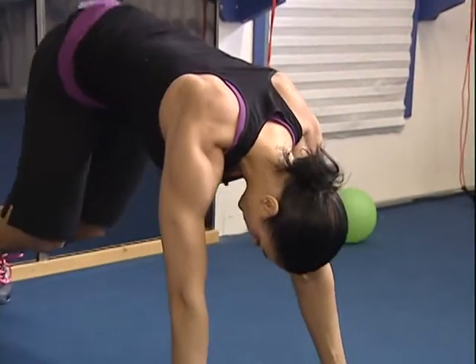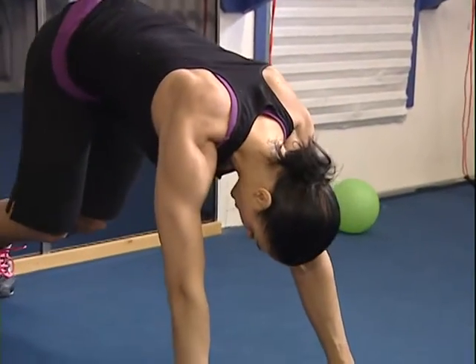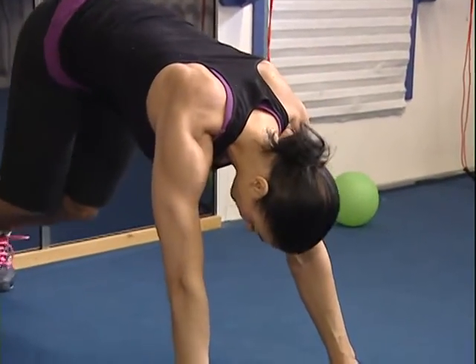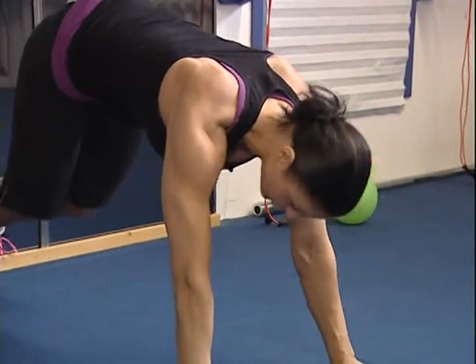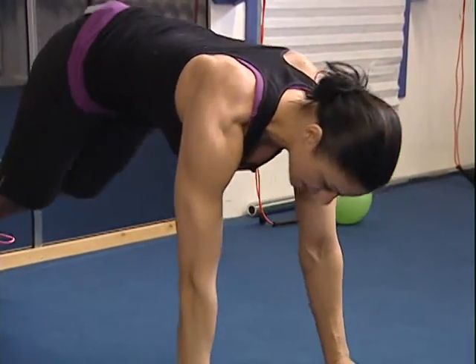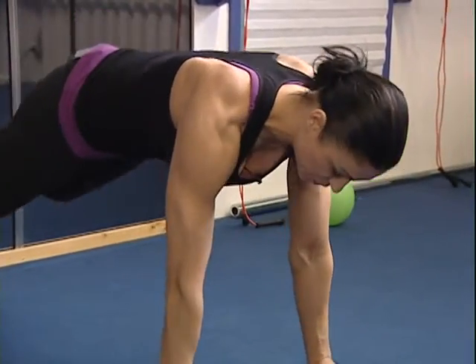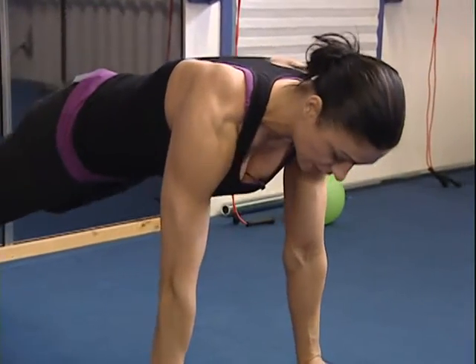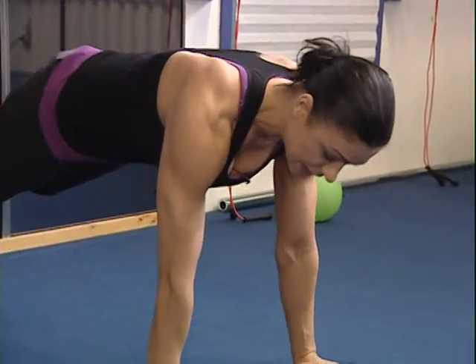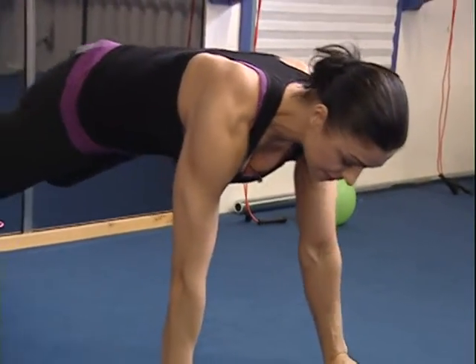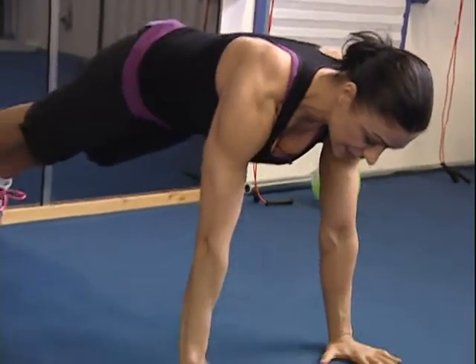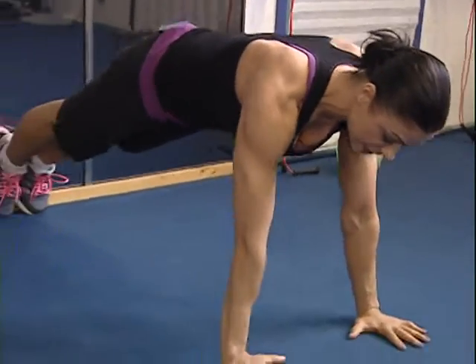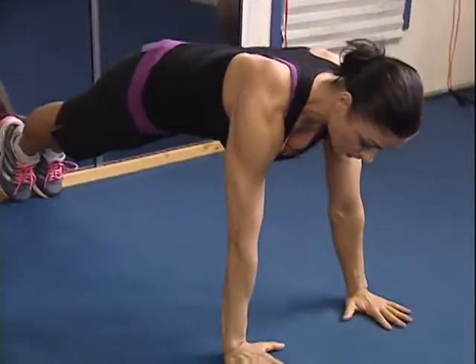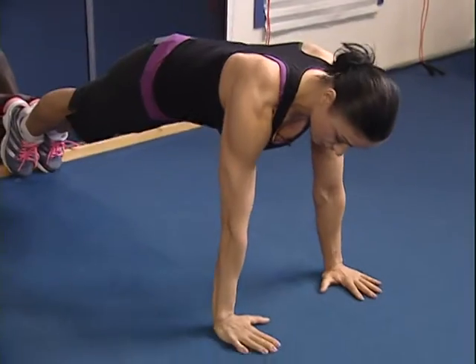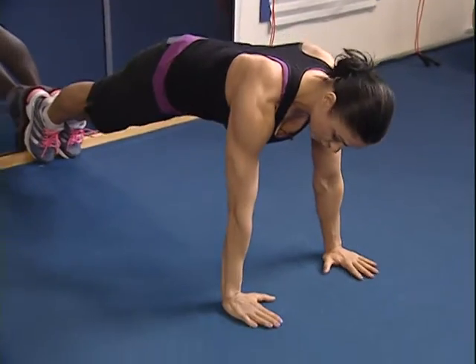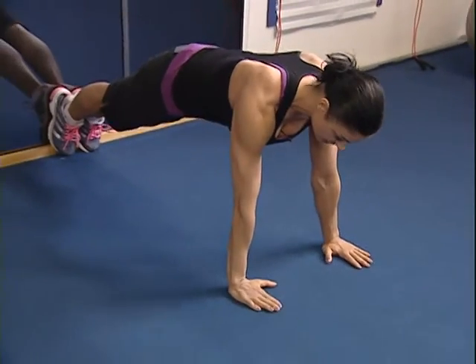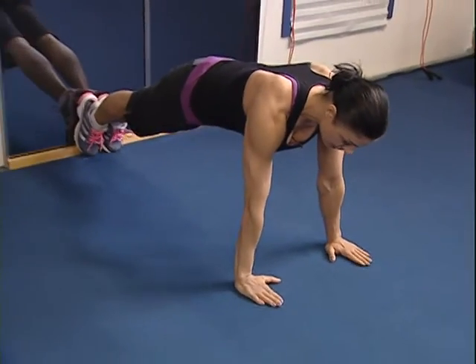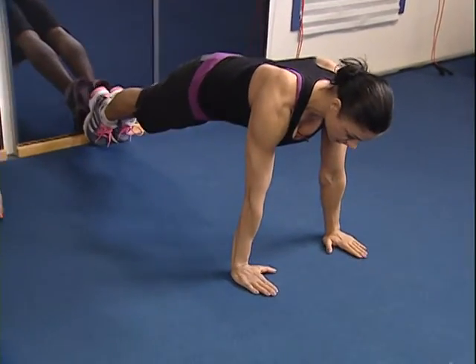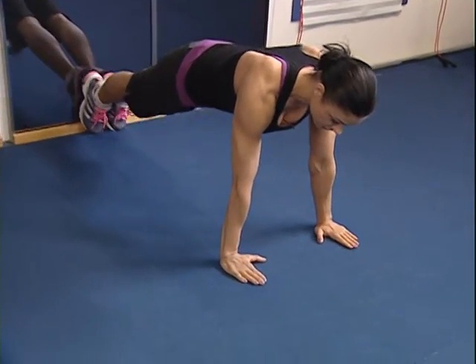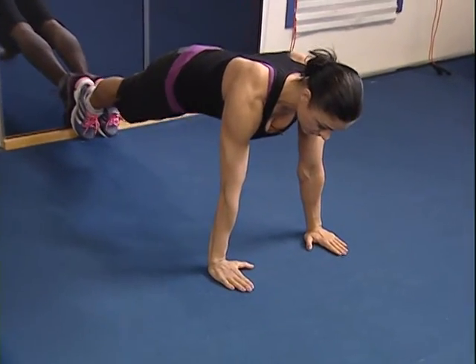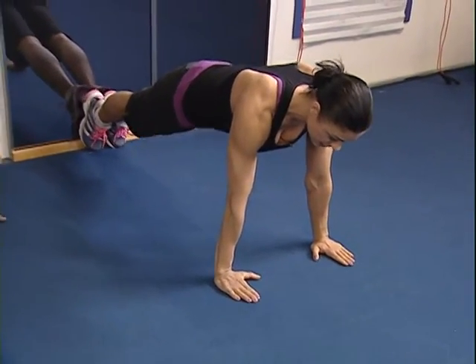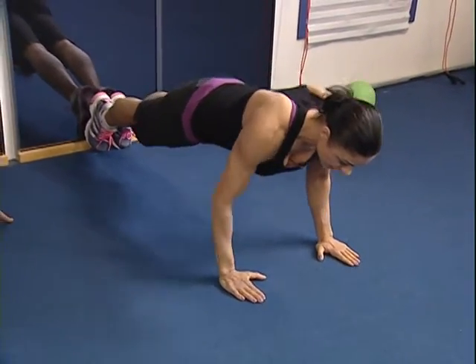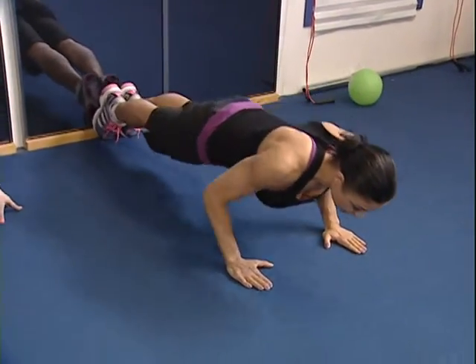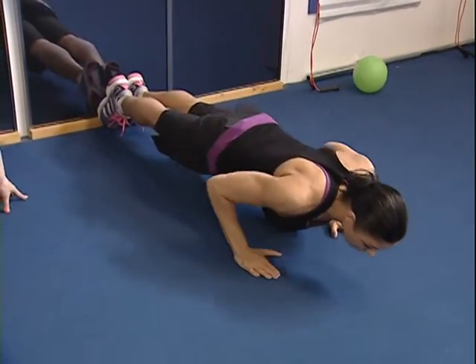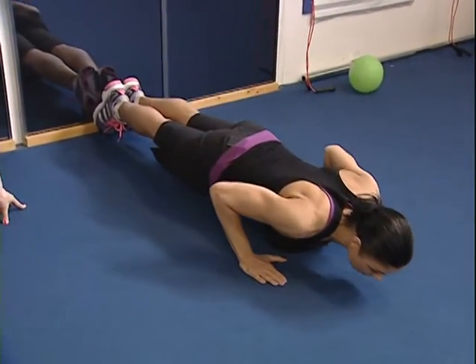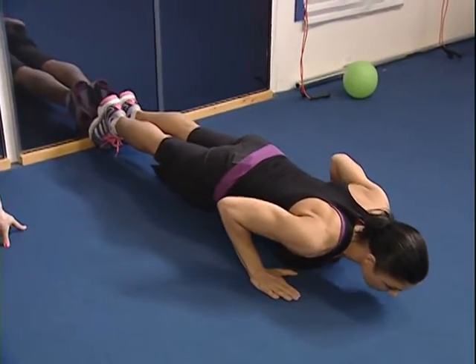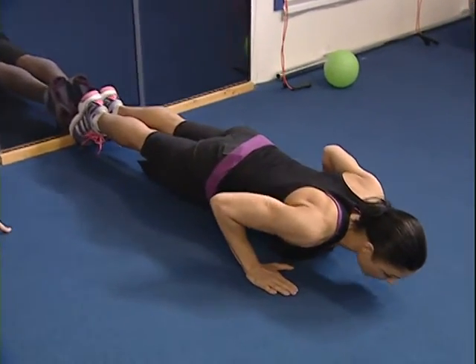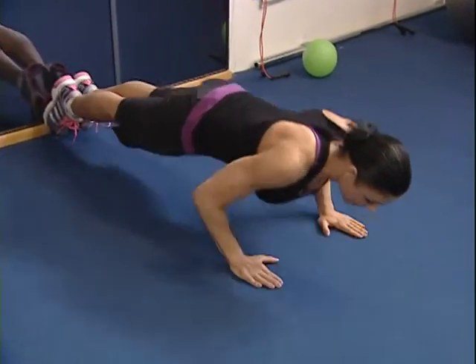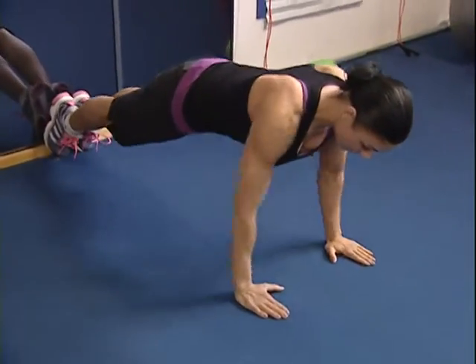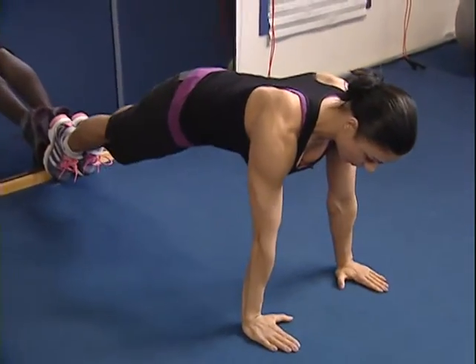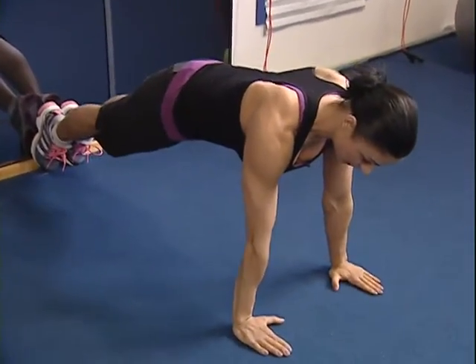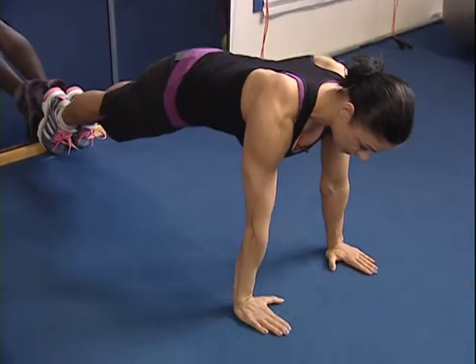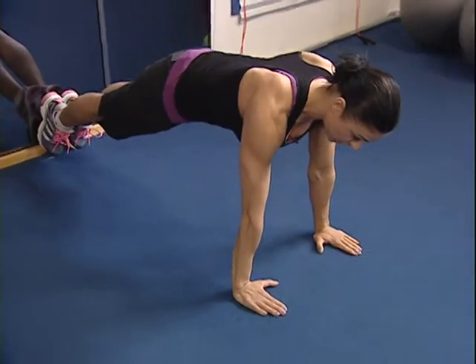So a normal push-up for the tricep is with hips nice and low, shoulders above your wrists, and slowly lowering your body all the way to the floor.